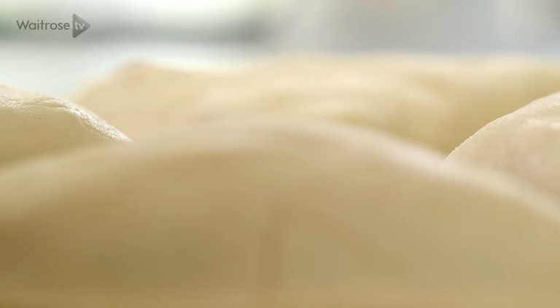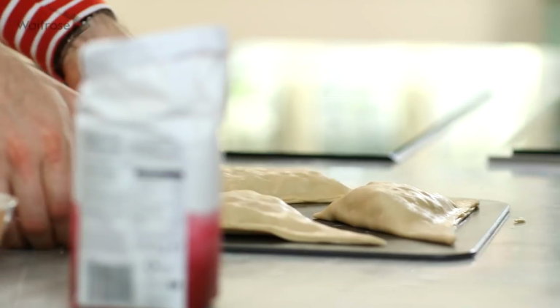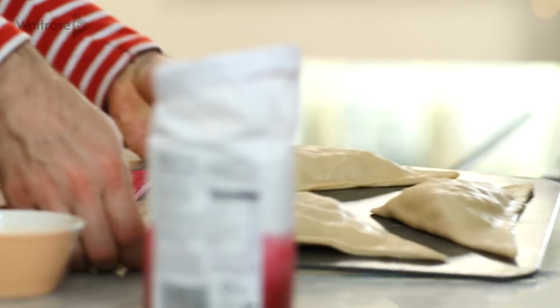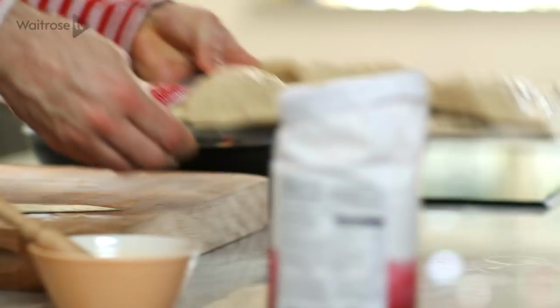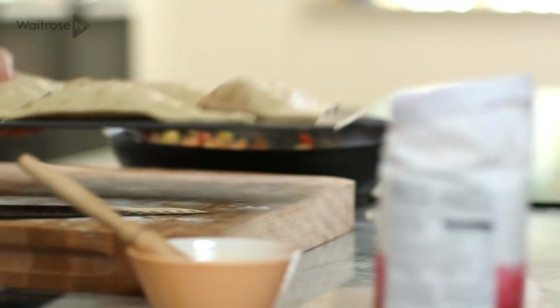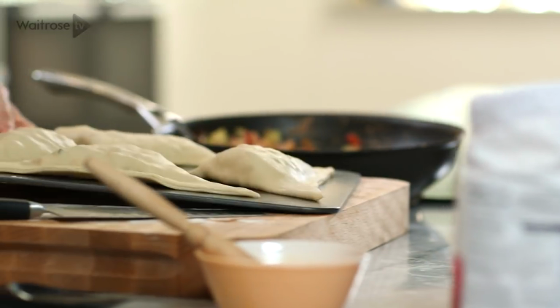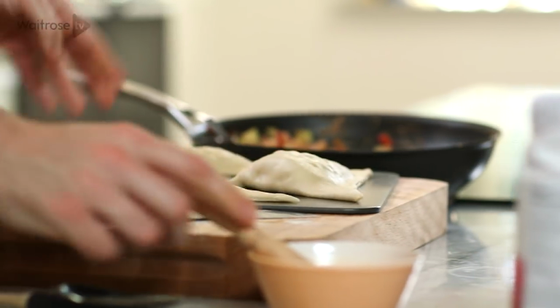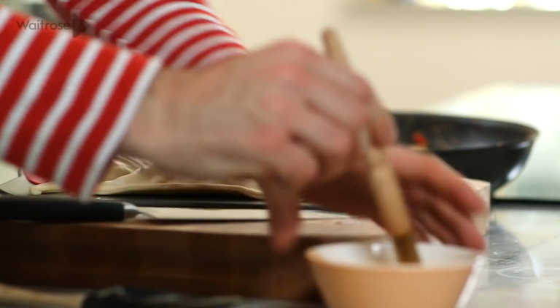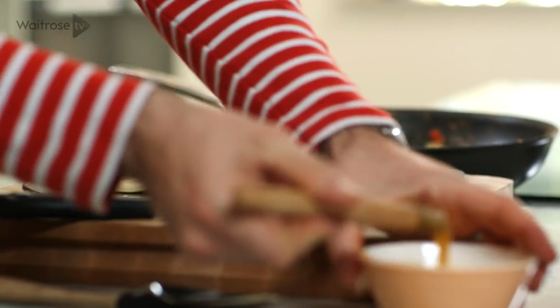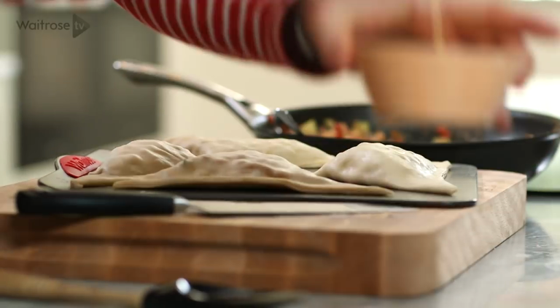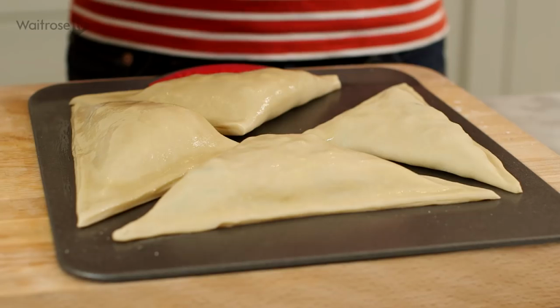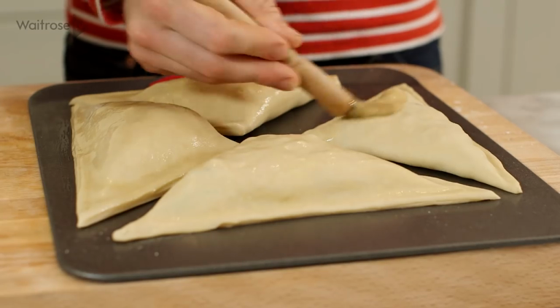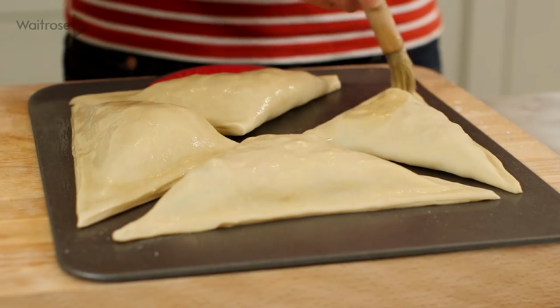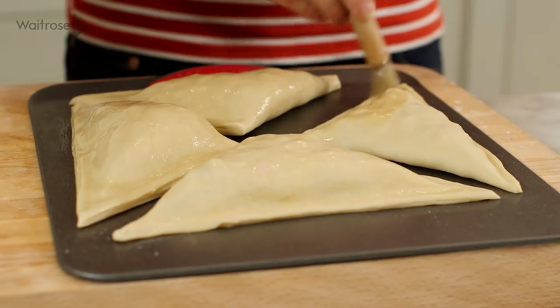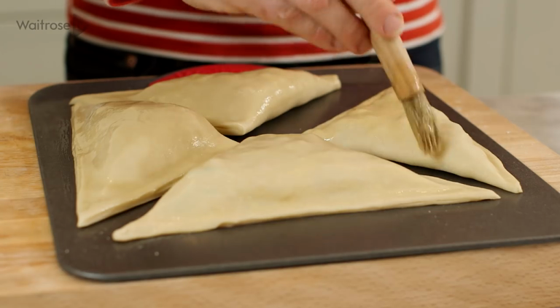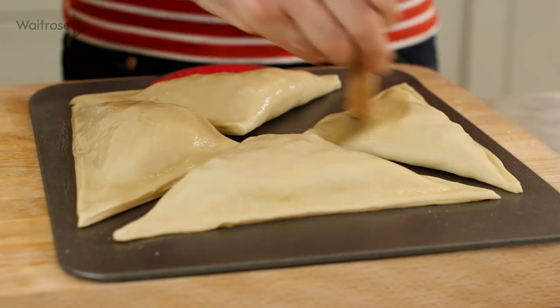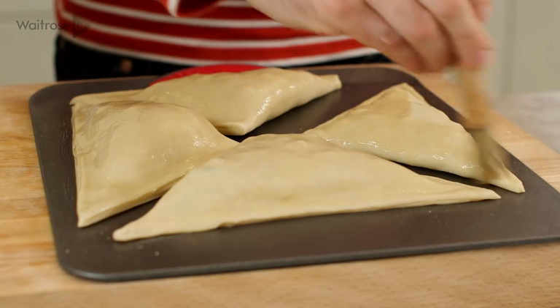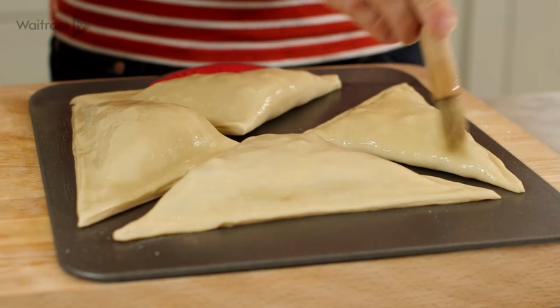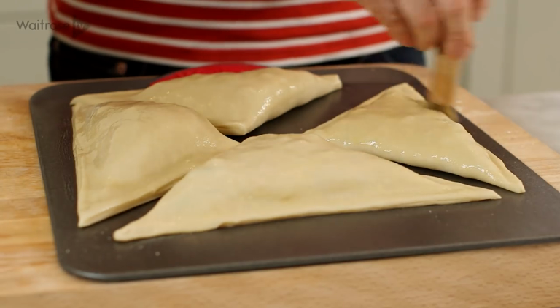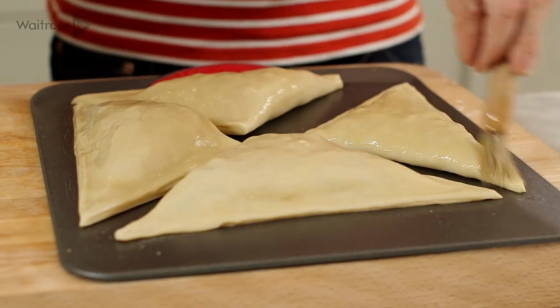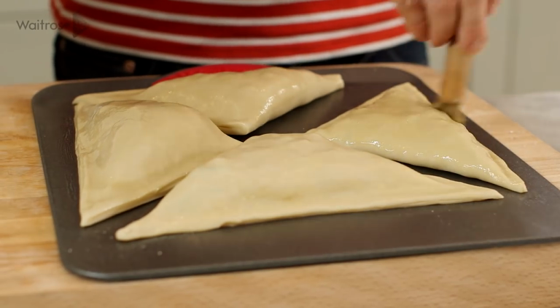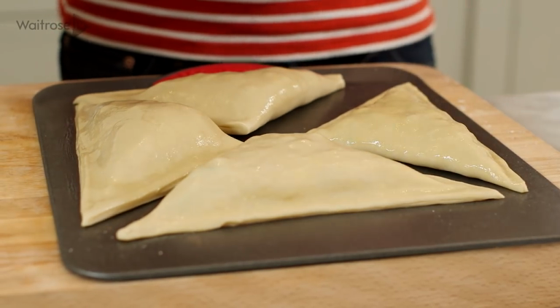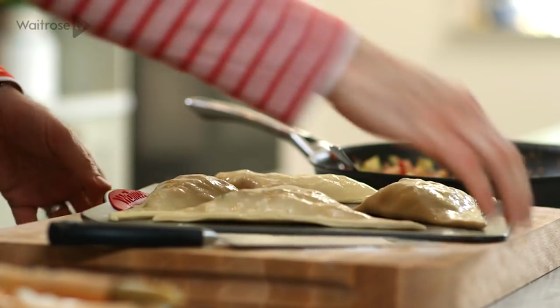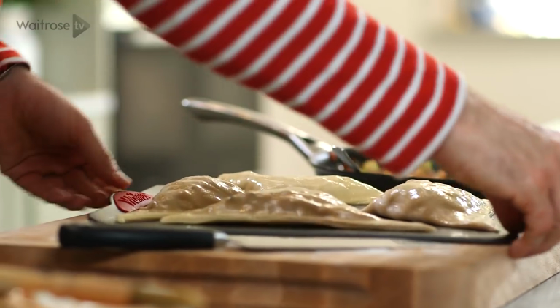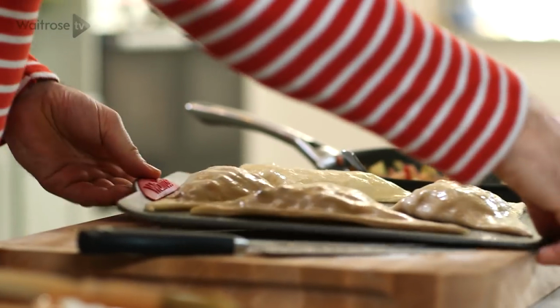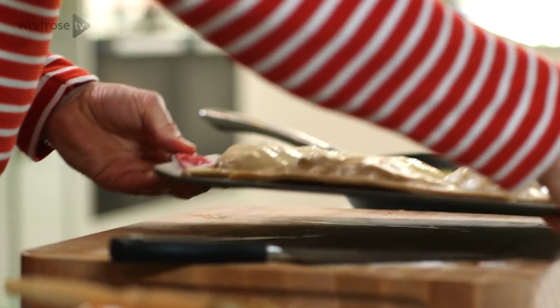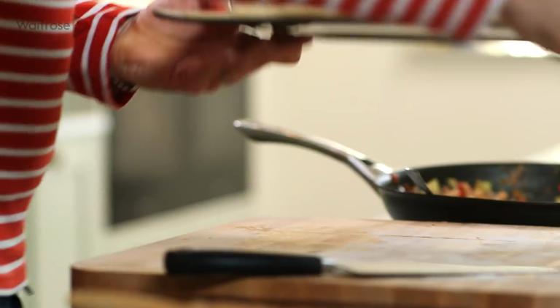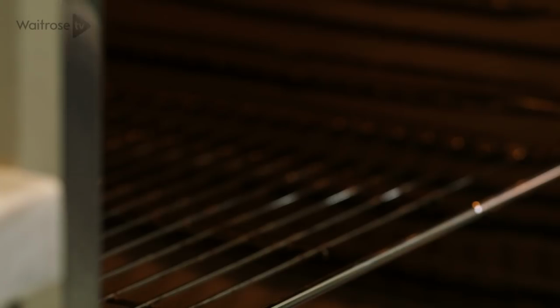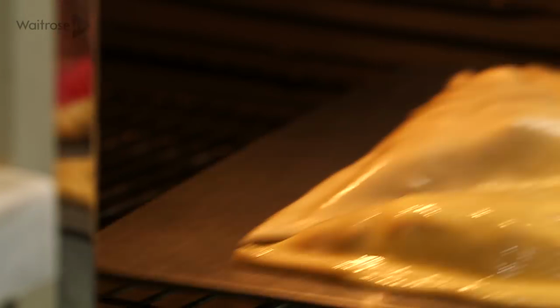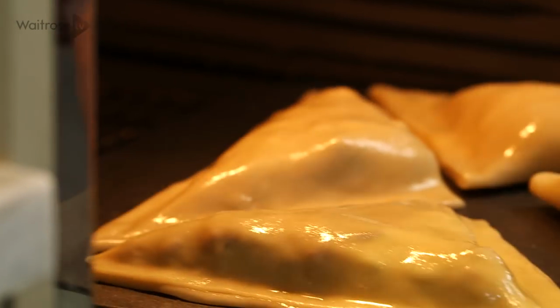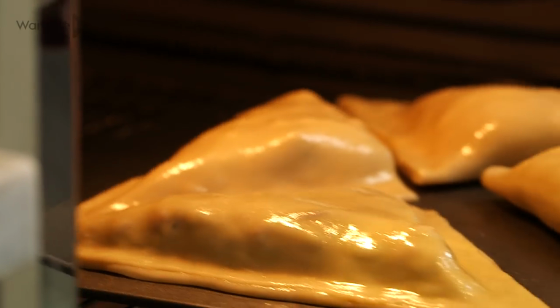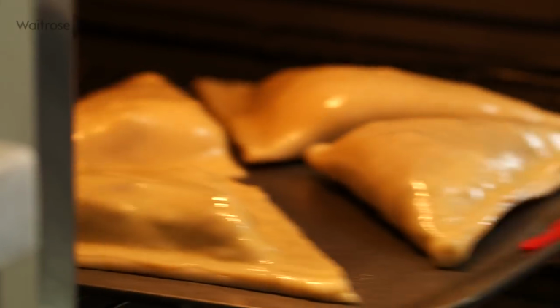Once the pasties are all filled, take any remaining egg wash and just brush it over the top — that's going to help them go really lovely golden brown in the oven. They just go in at 200 degrees for 25 to 30 minutes until they're golden and crisp.